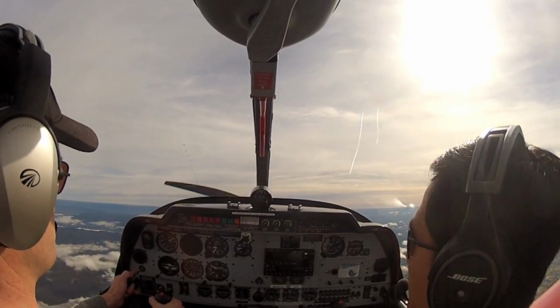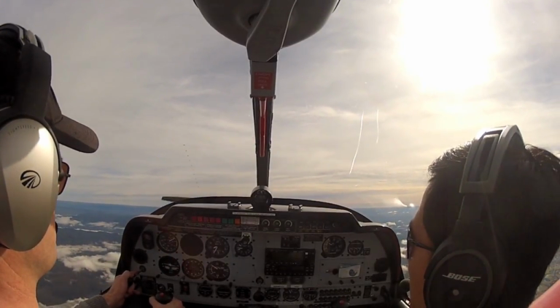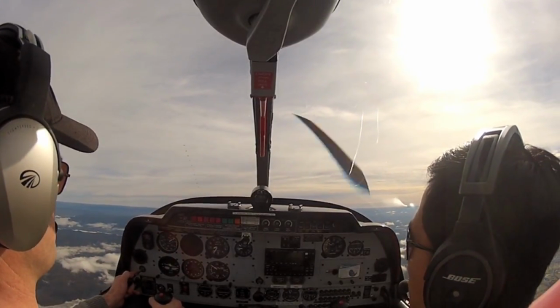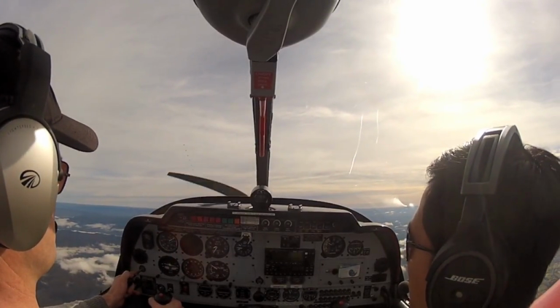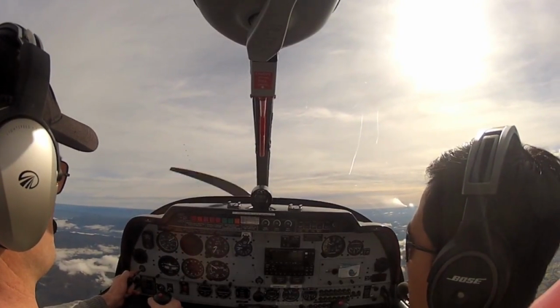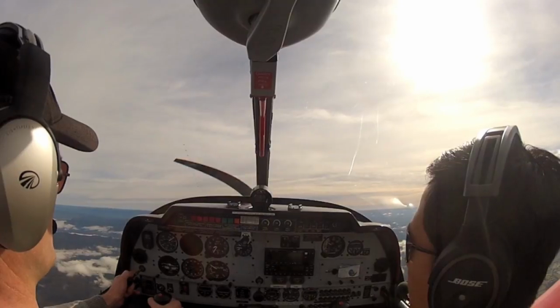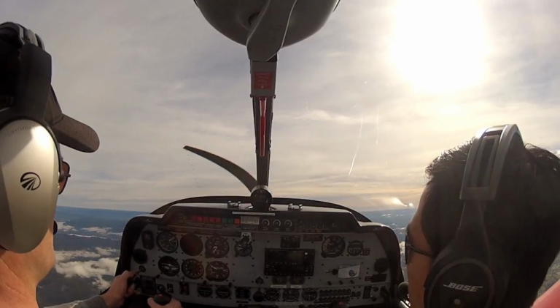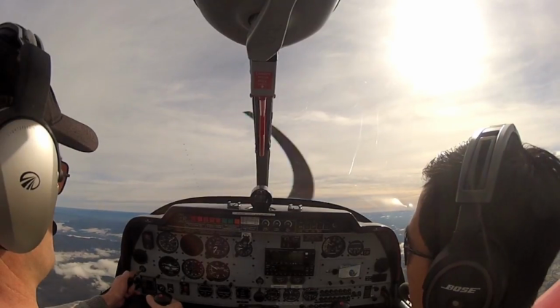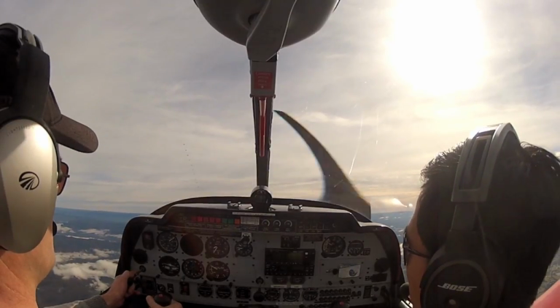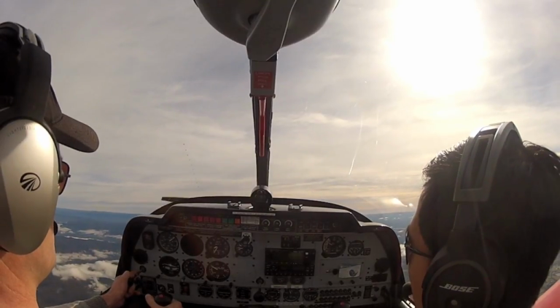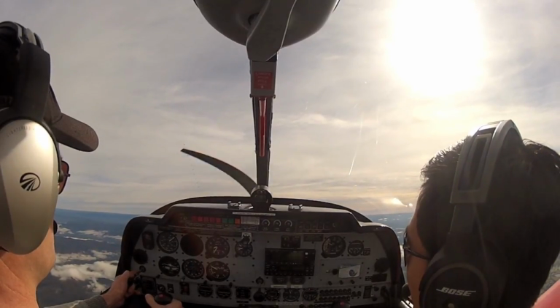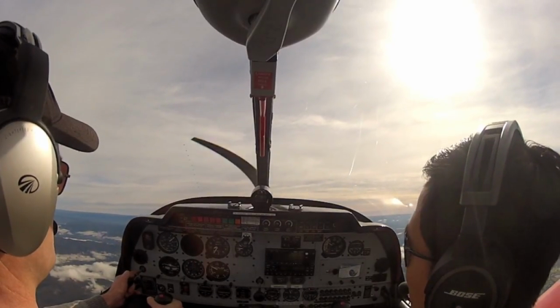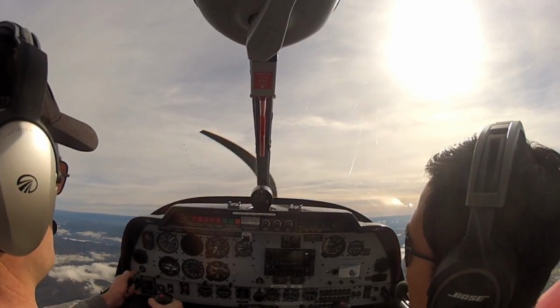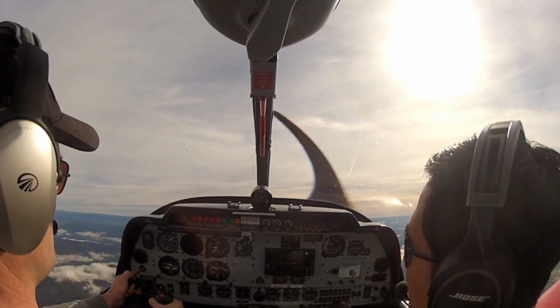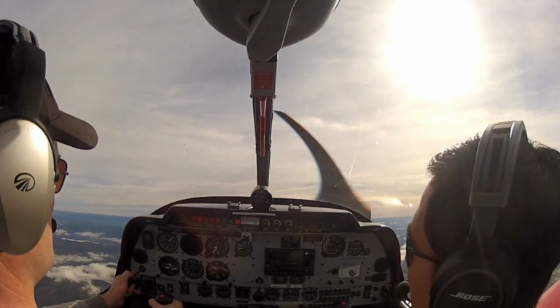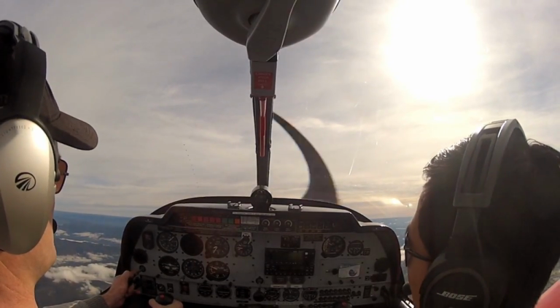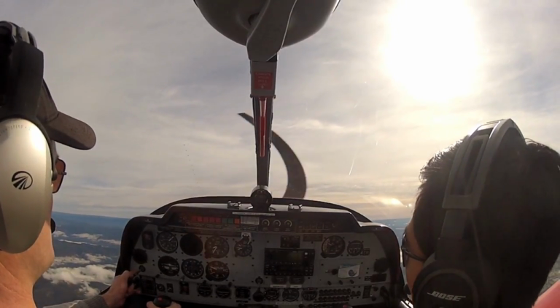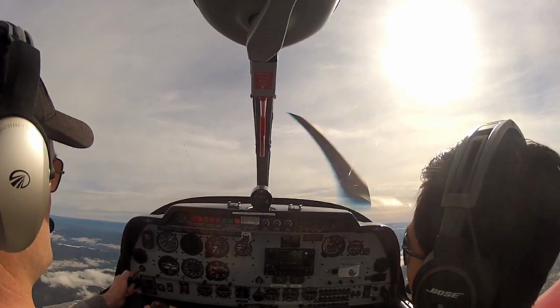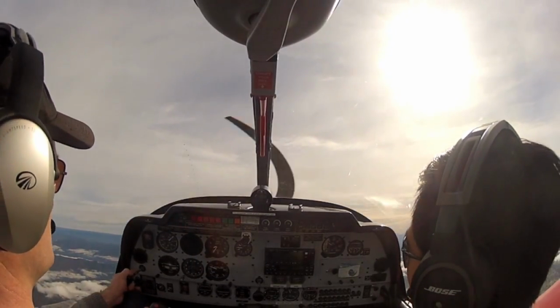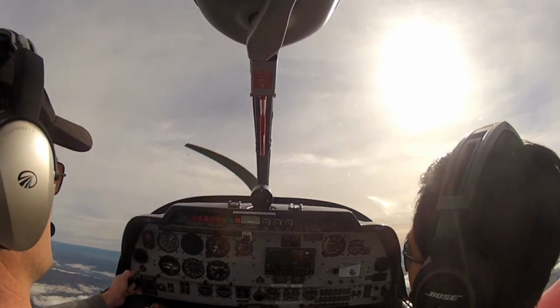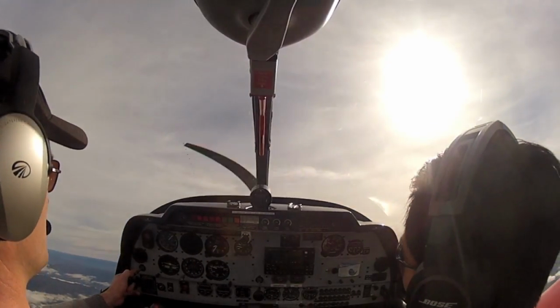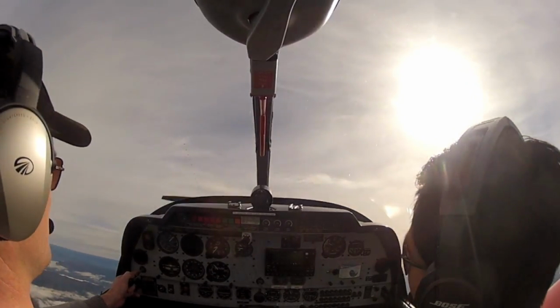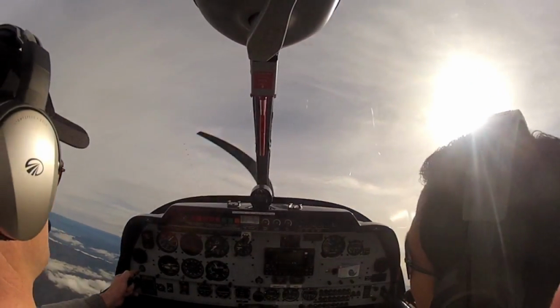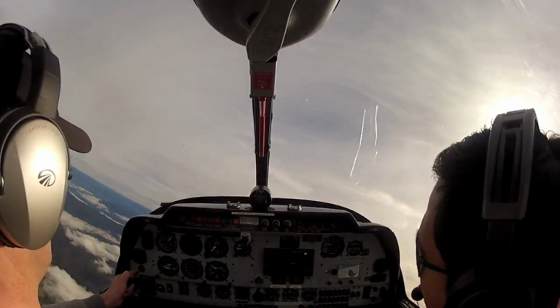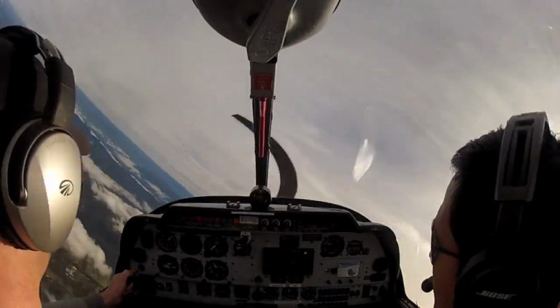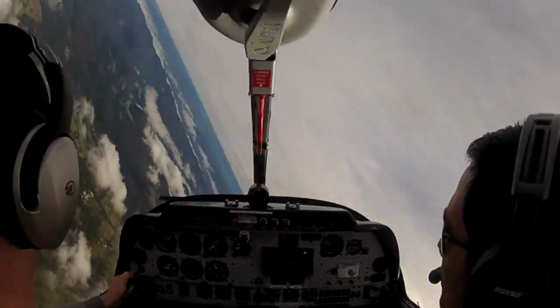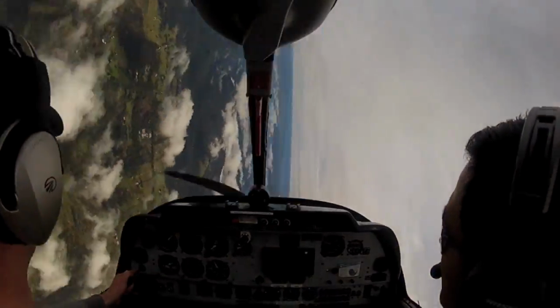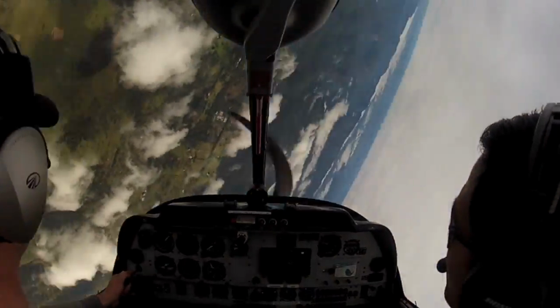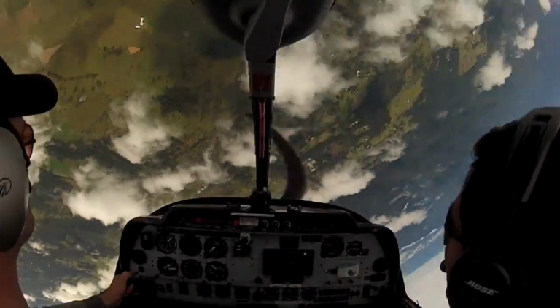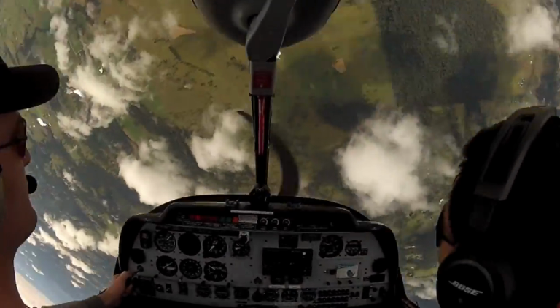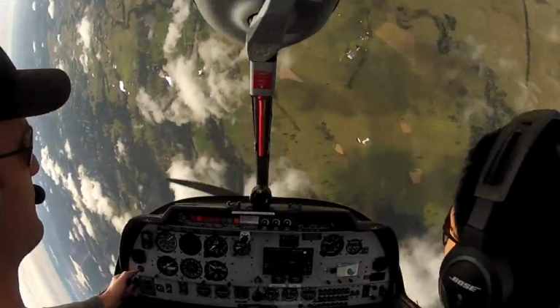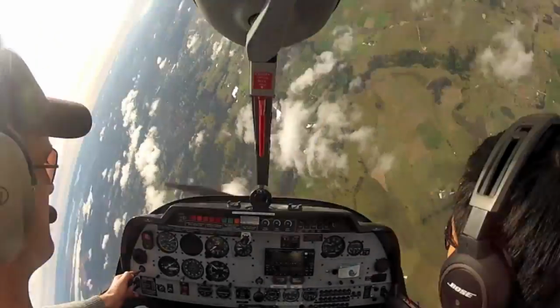60 knots, bring the stick full back and full left right at the same time. 60. Yep, full left, hold it in, hold it this first rotation.